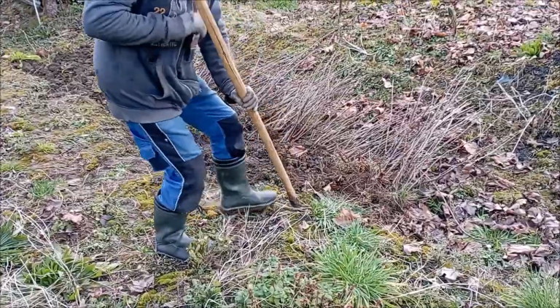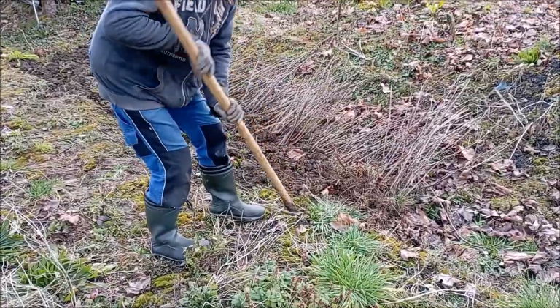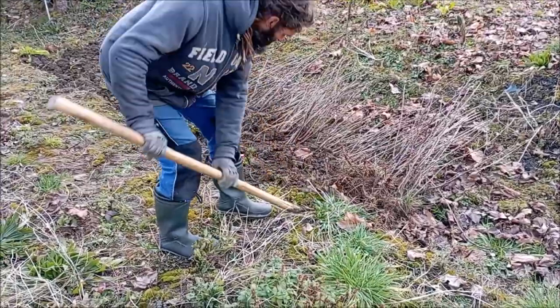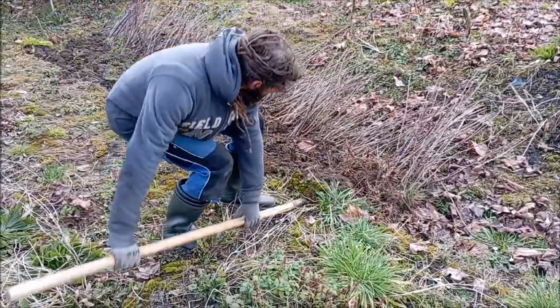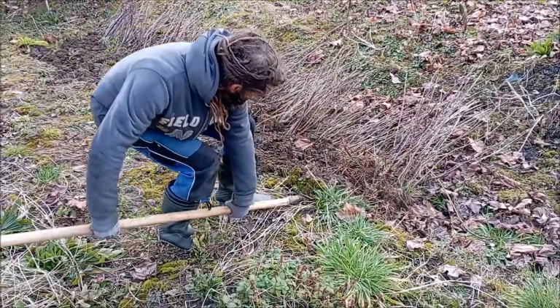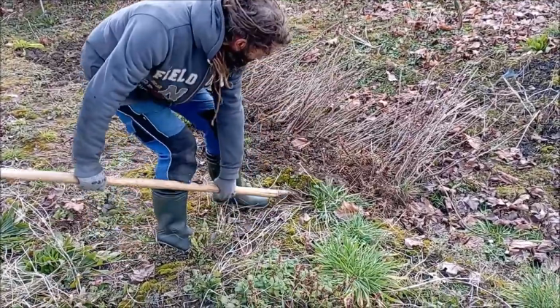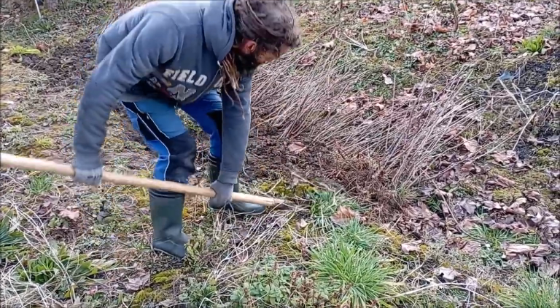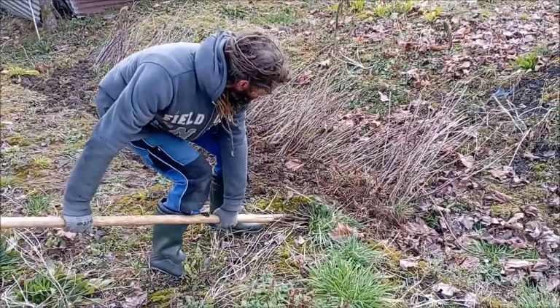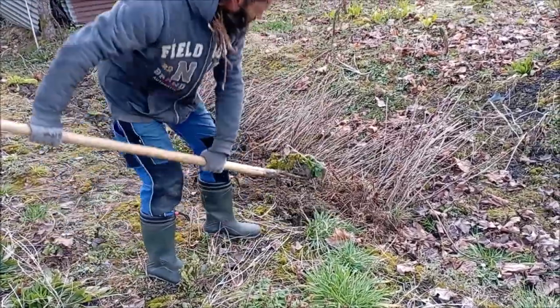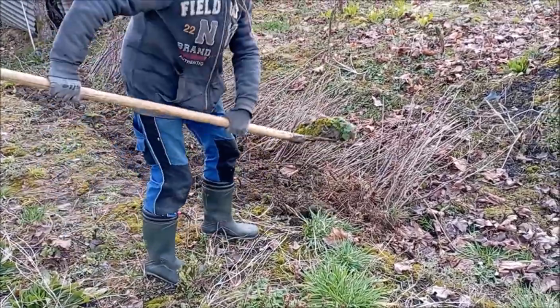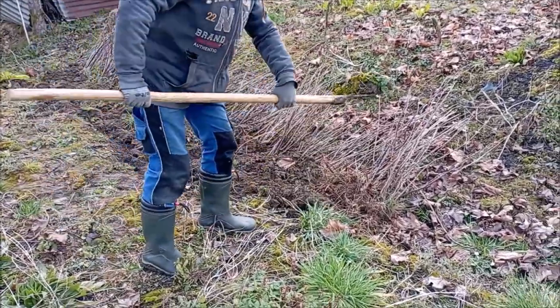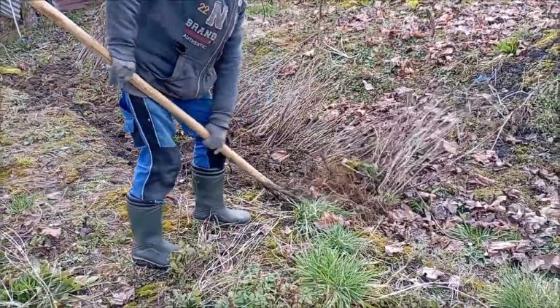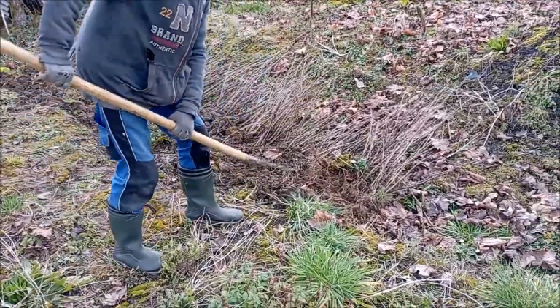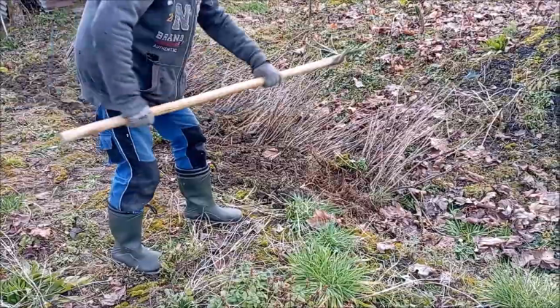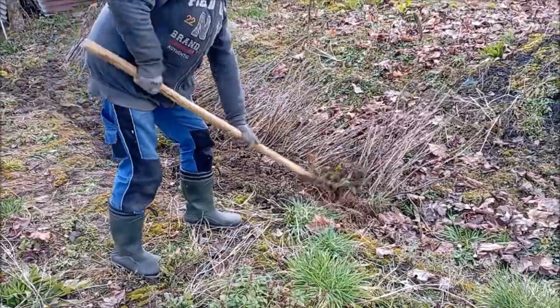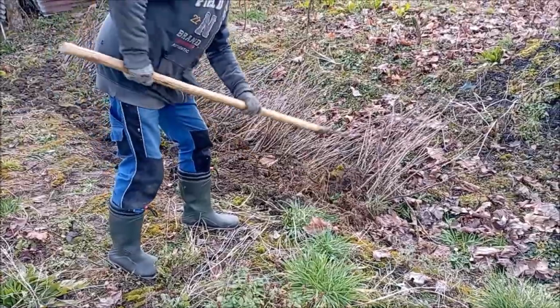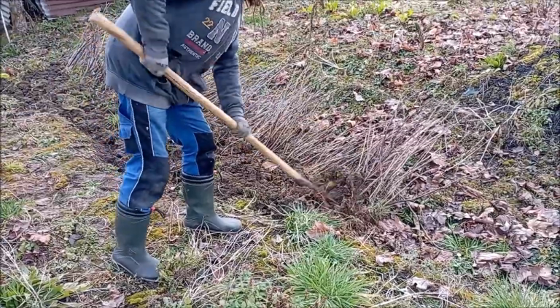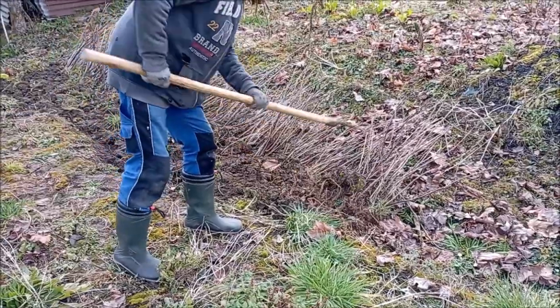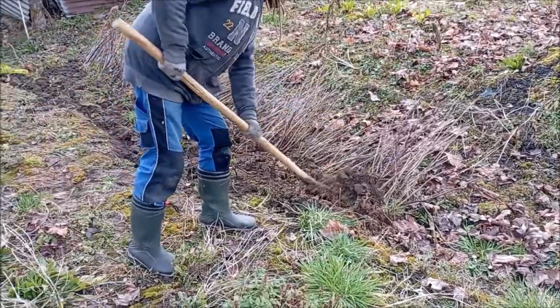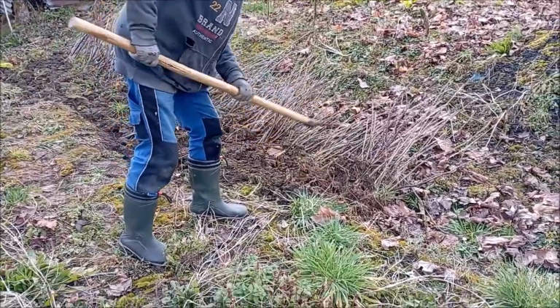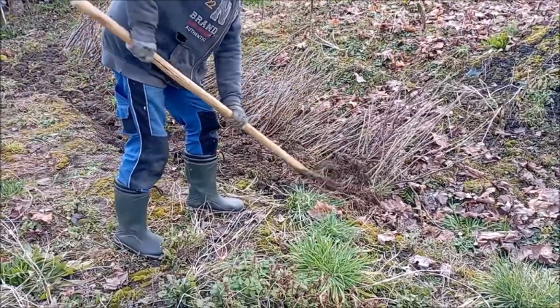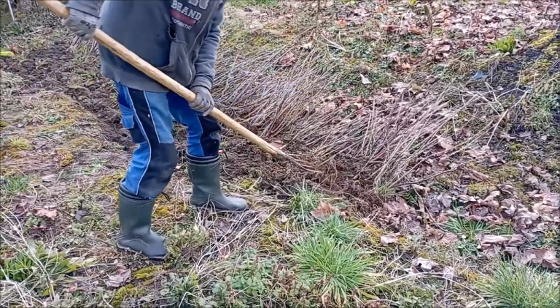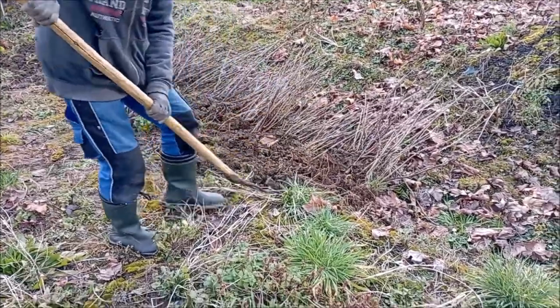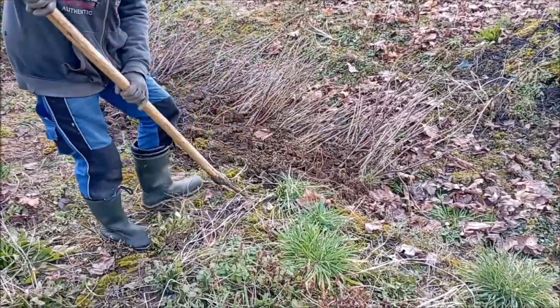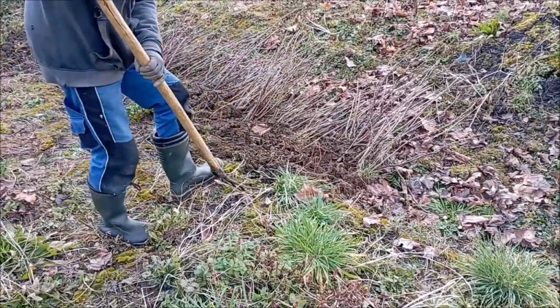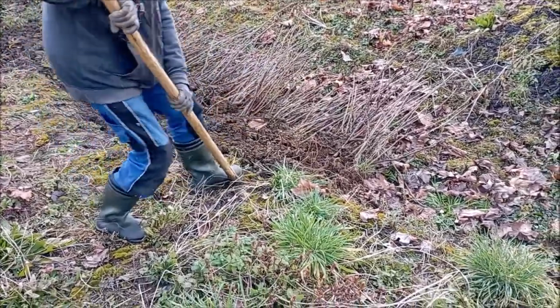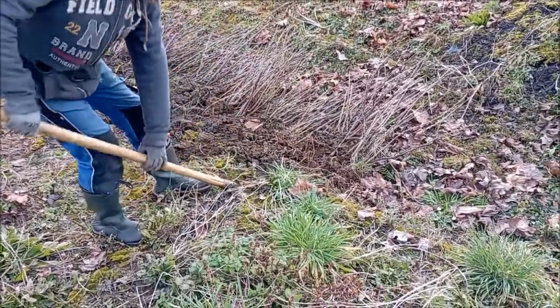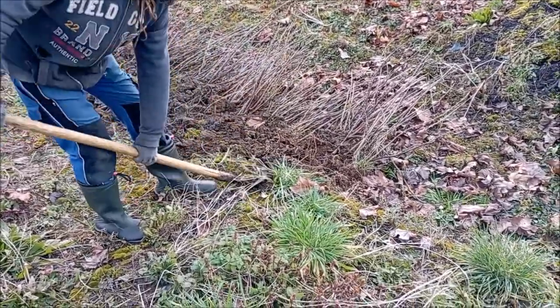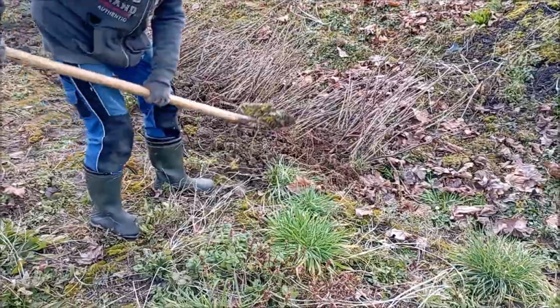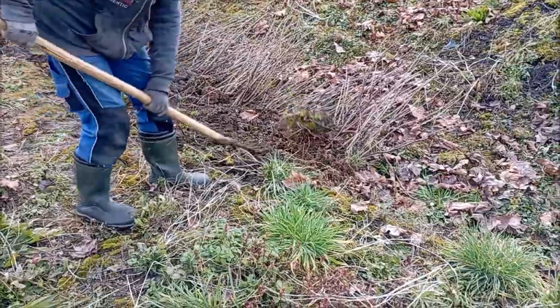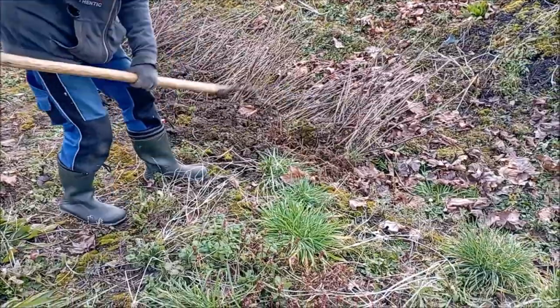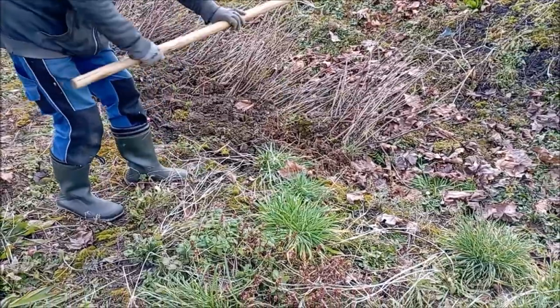Eventually we want to create a fruit orchard on our land, so these bushes along with all the other ones that we have to transplant still will be an important part of that project.